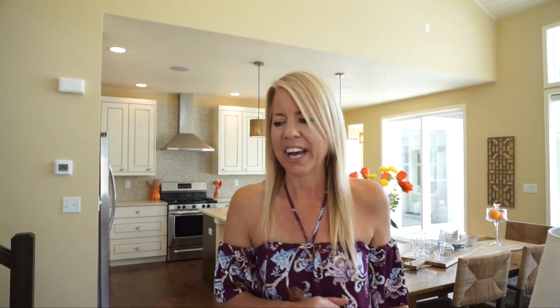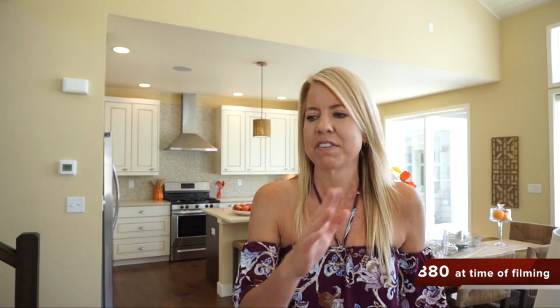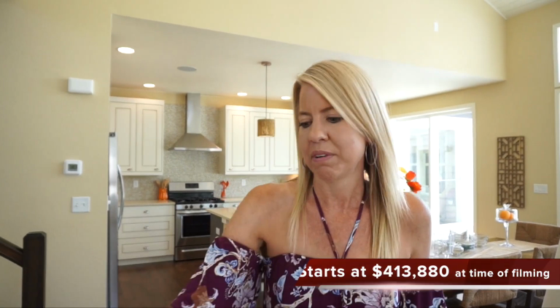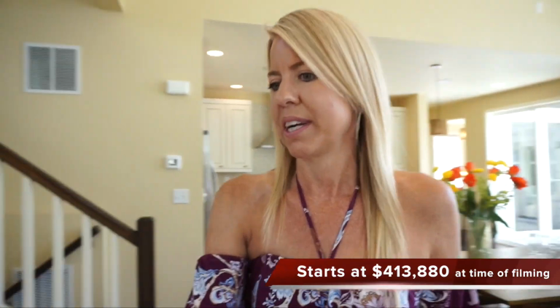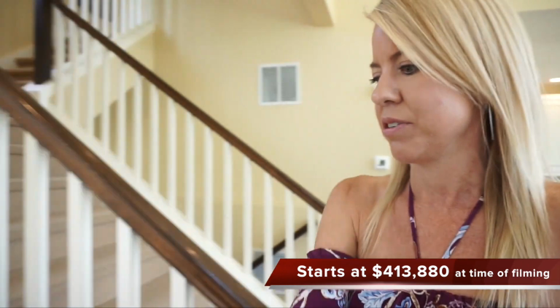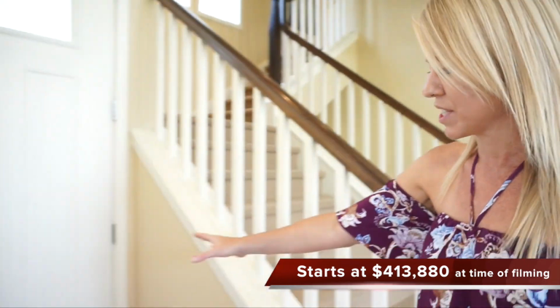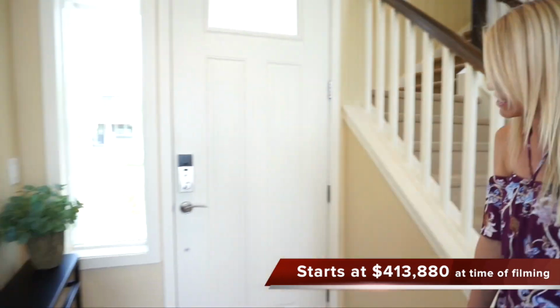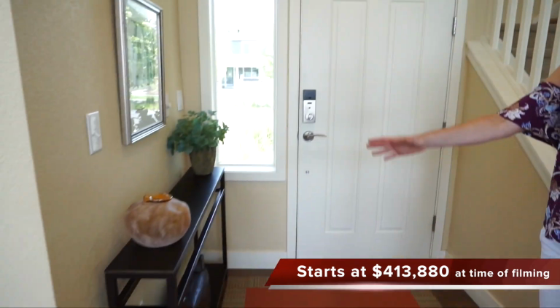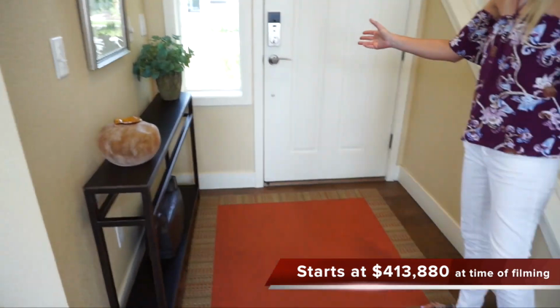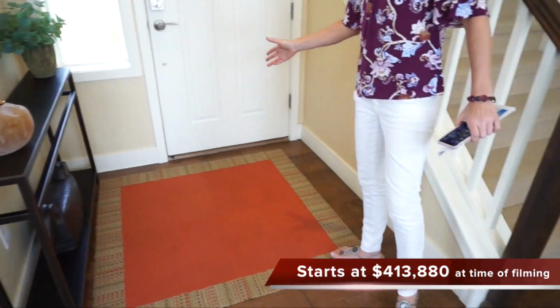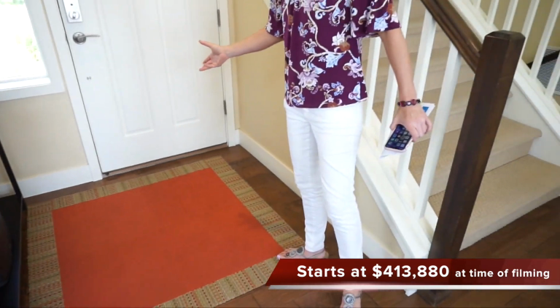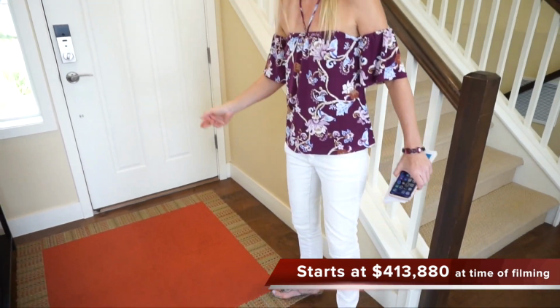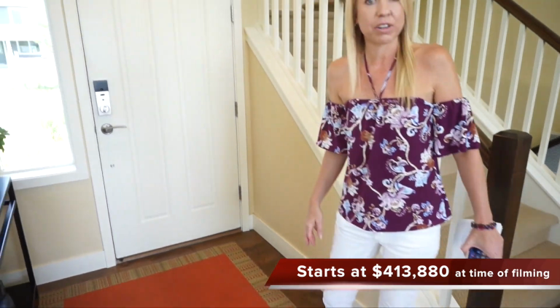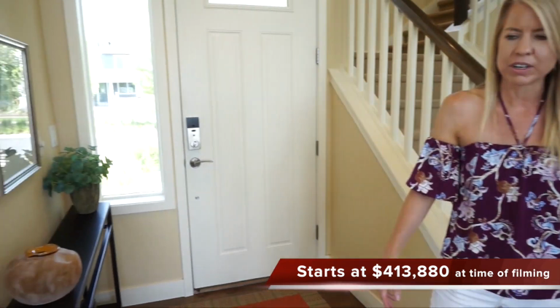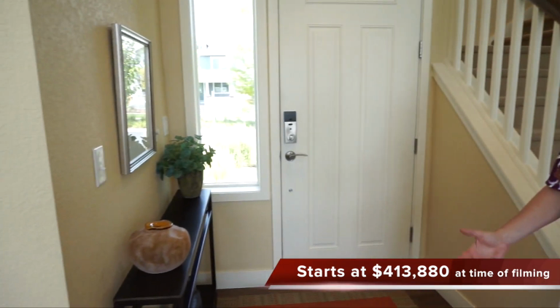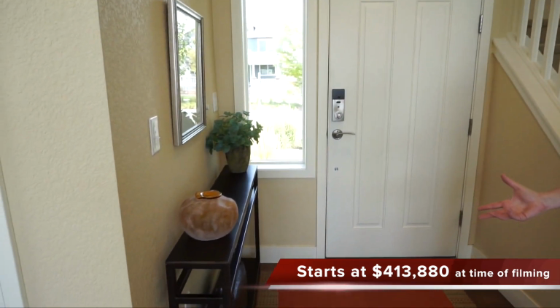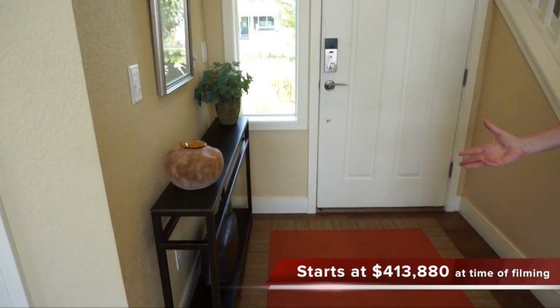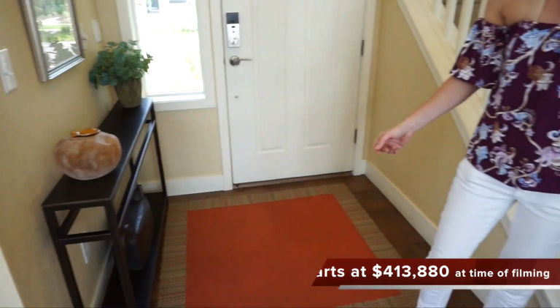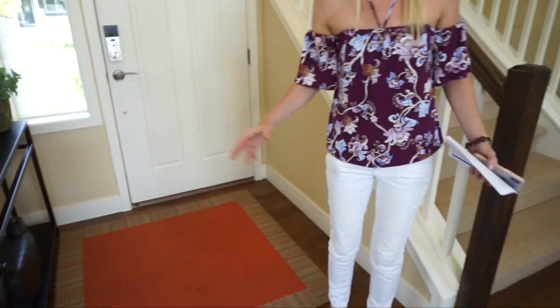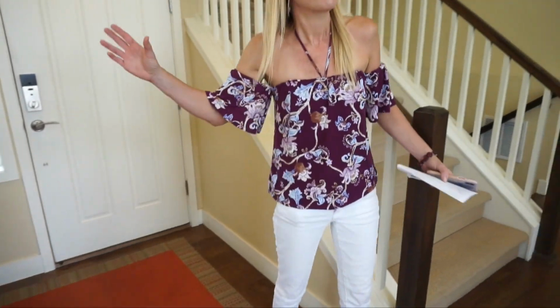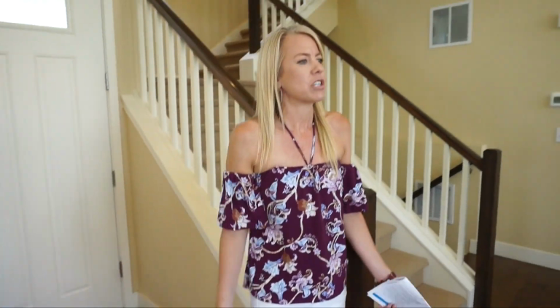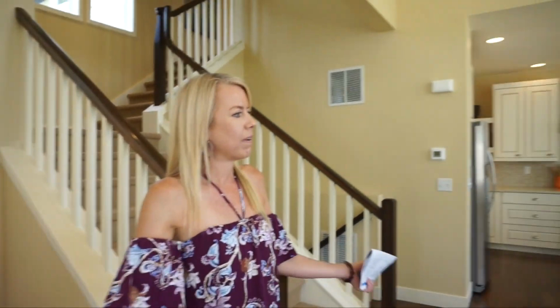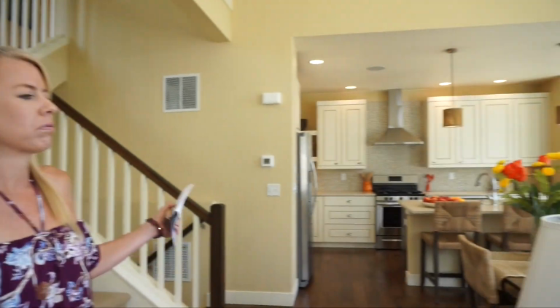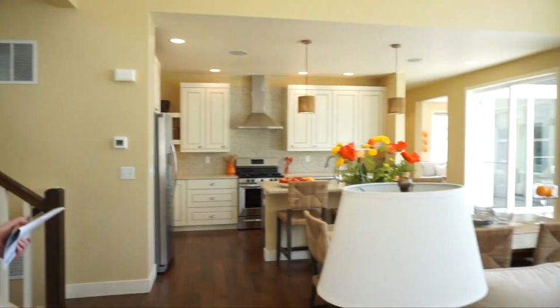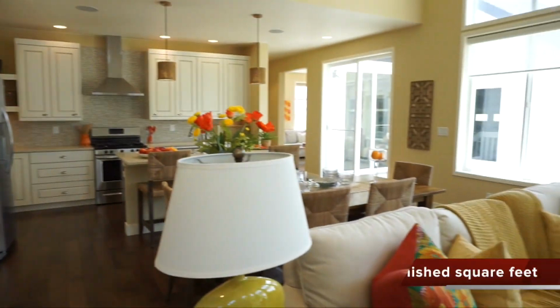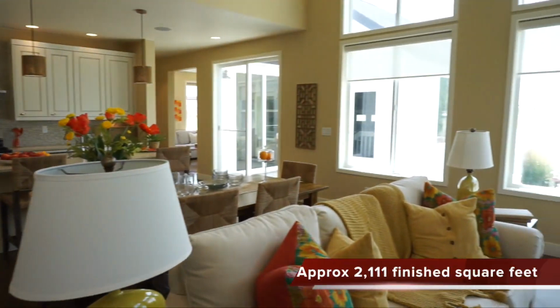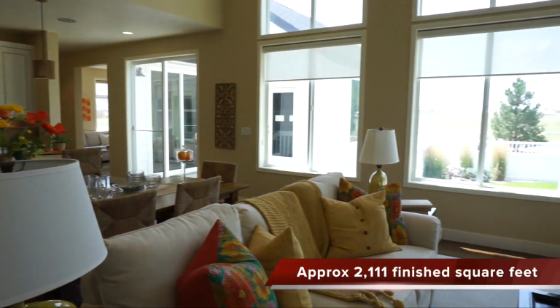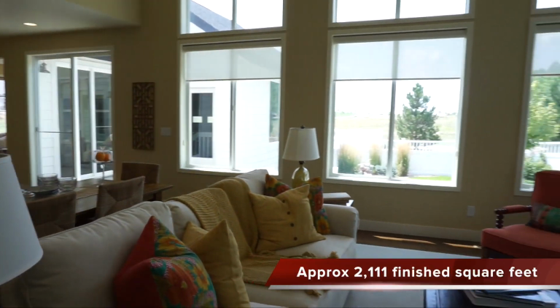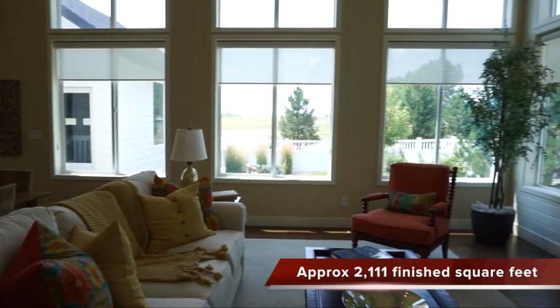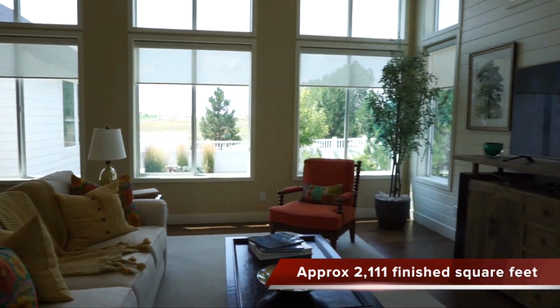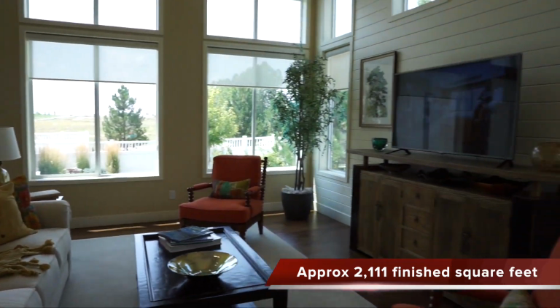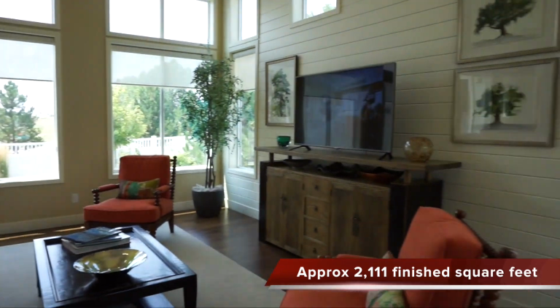First, when we walk in we do have just kind of this little foyer area — just a nice spot to get settled when you come in, says welcome to your home. But when we turn around you're really into your open, main living space.